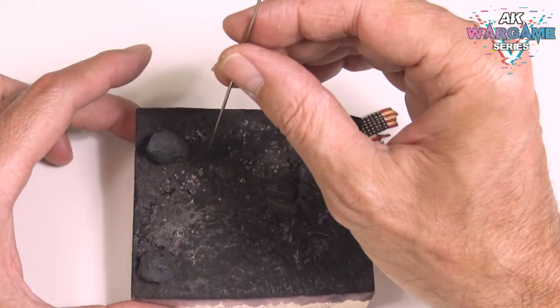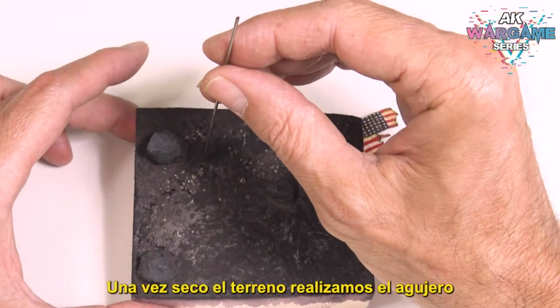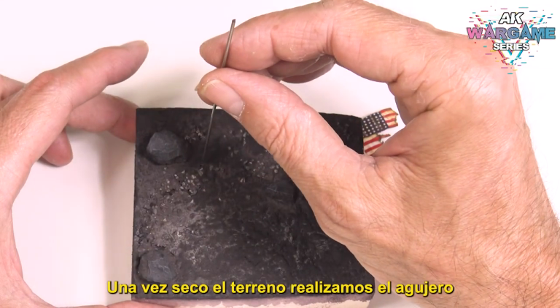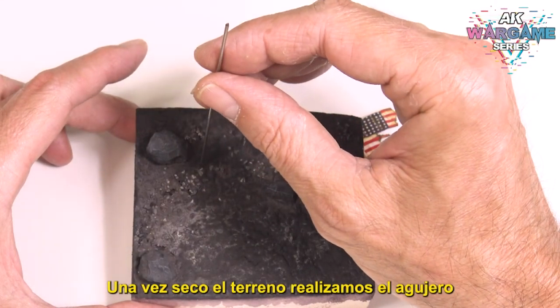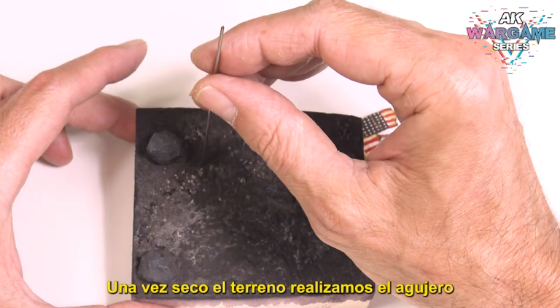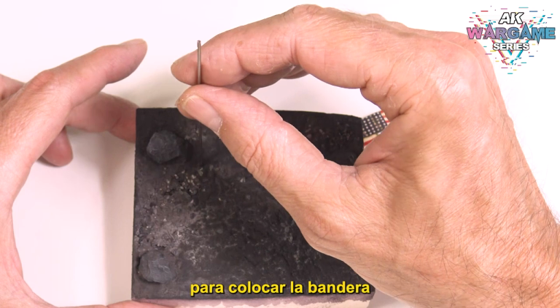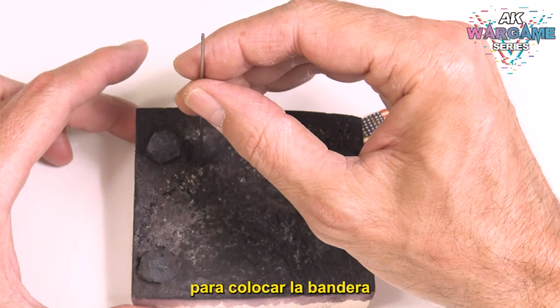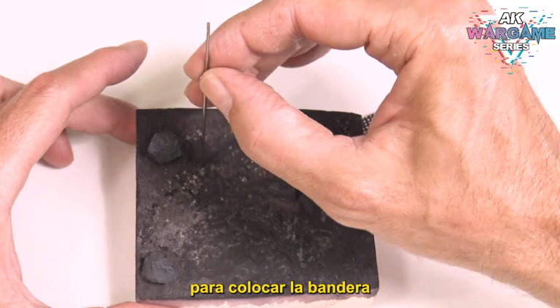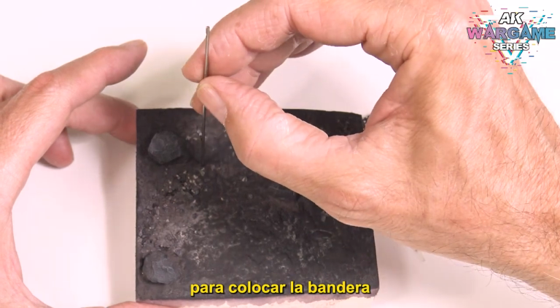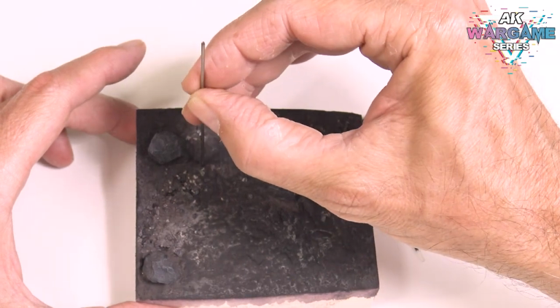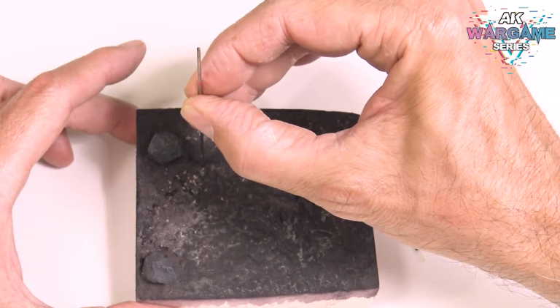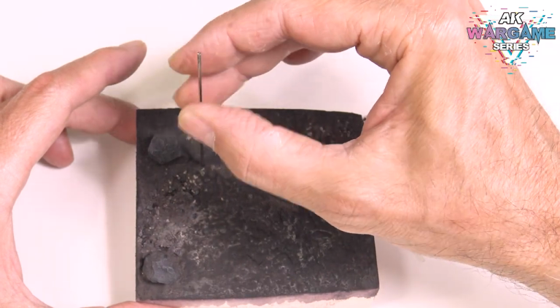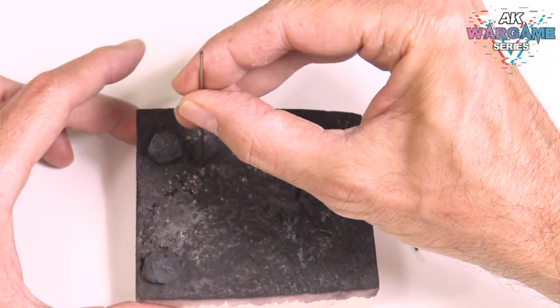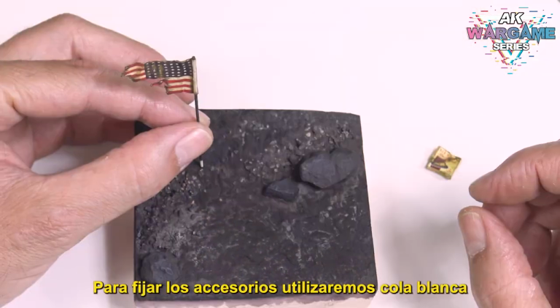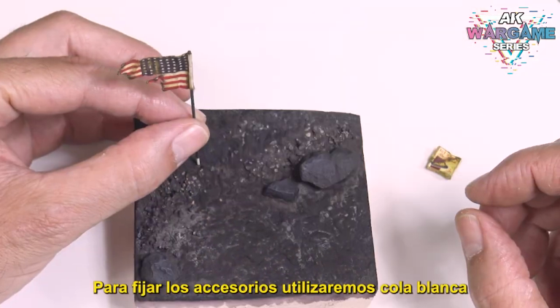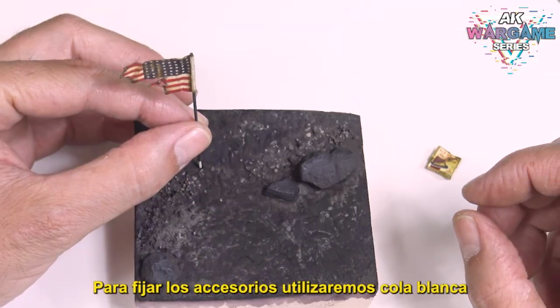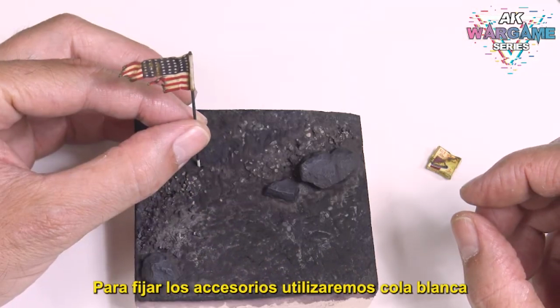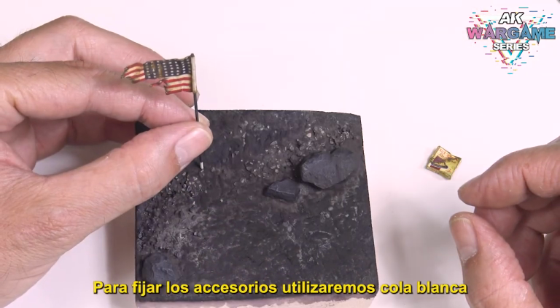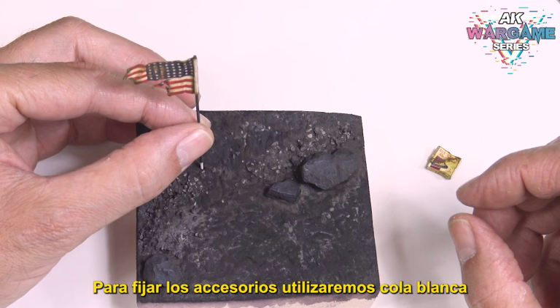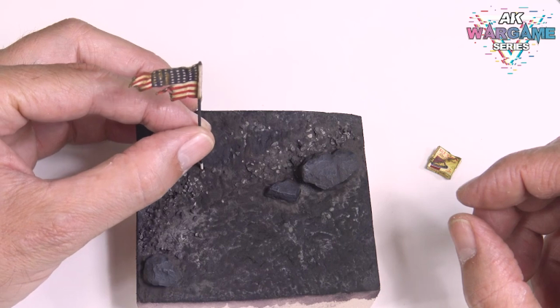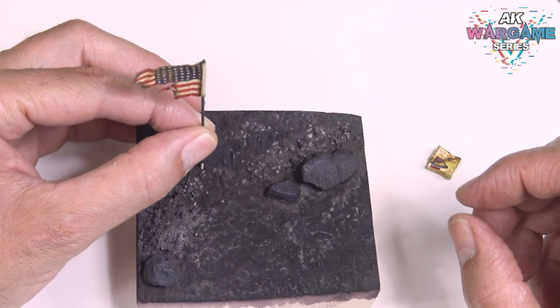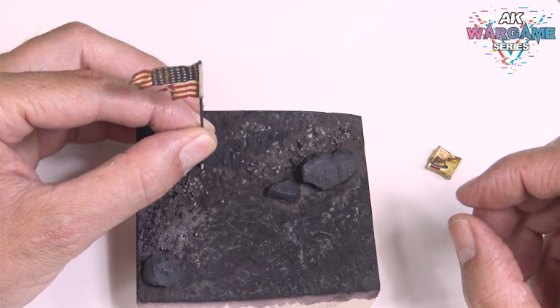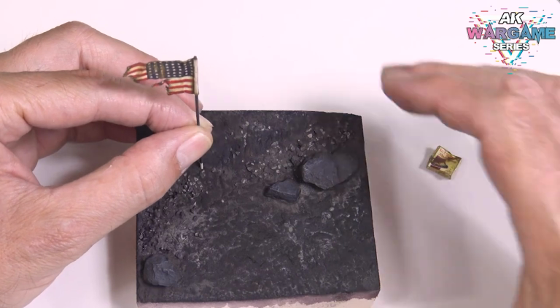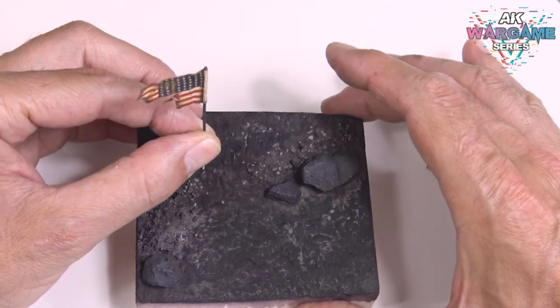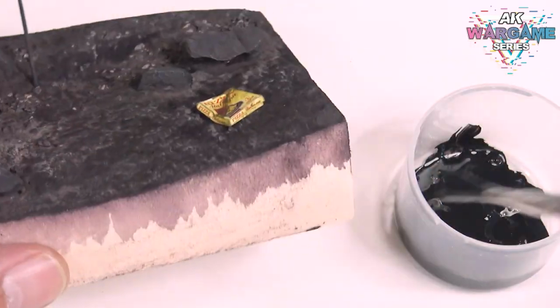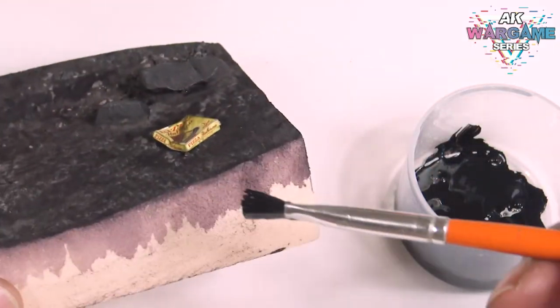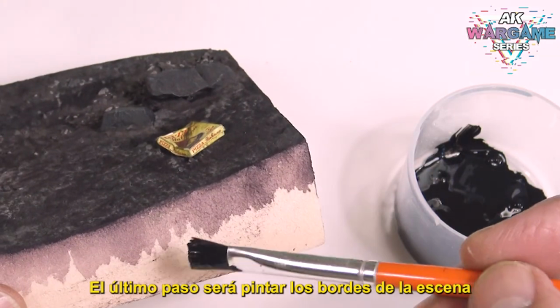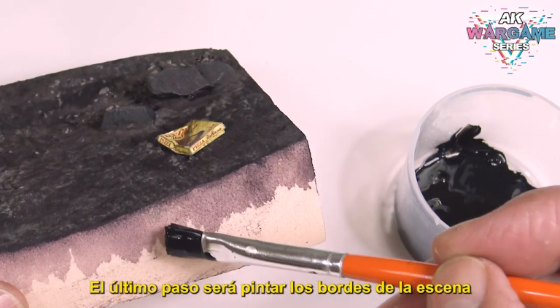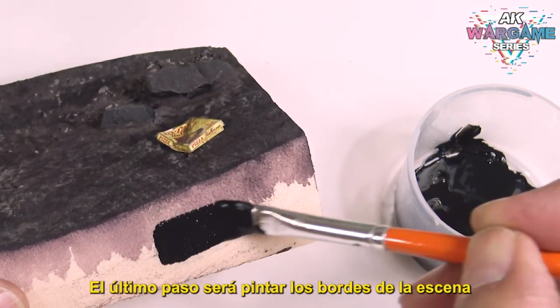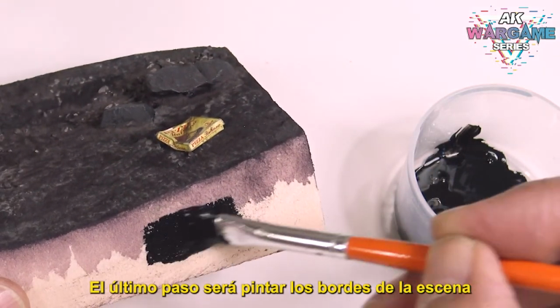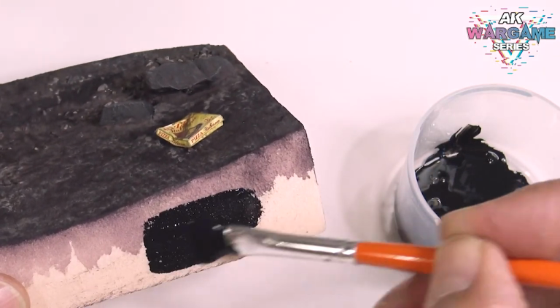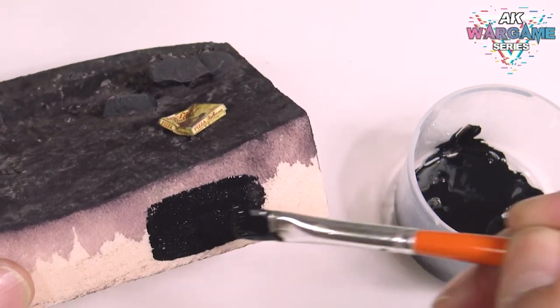Once the ground is dry, we make the hole to place the flag. To fix the accessories we will use PVA glue. The last step is to paint the edges of the seam.